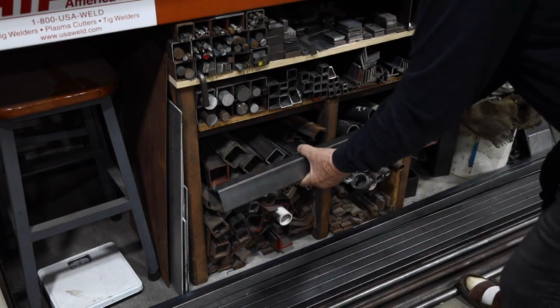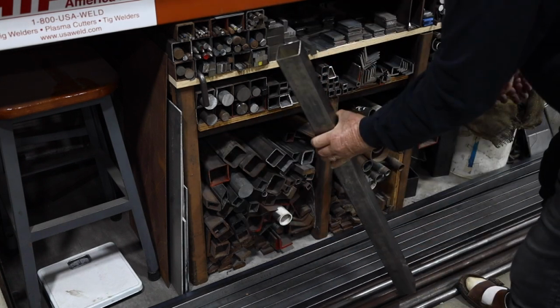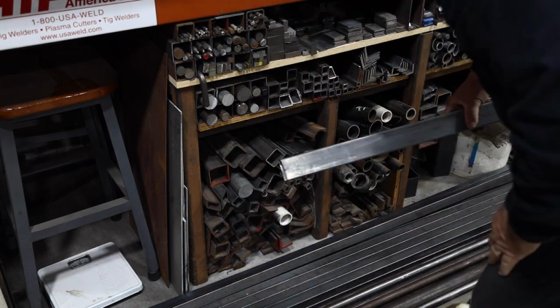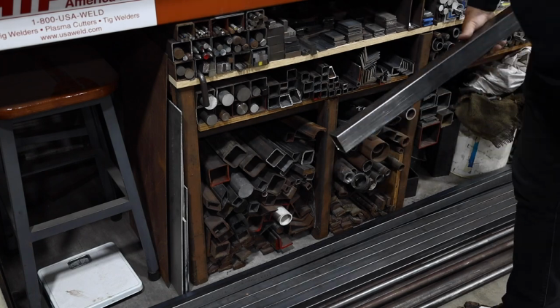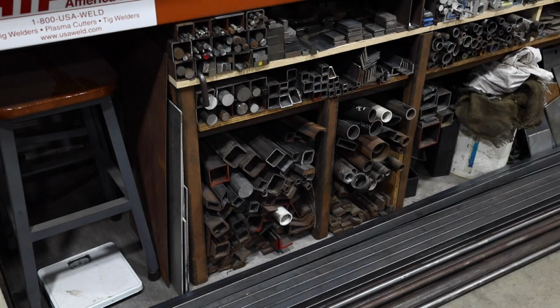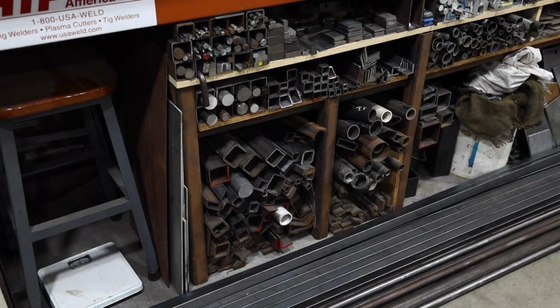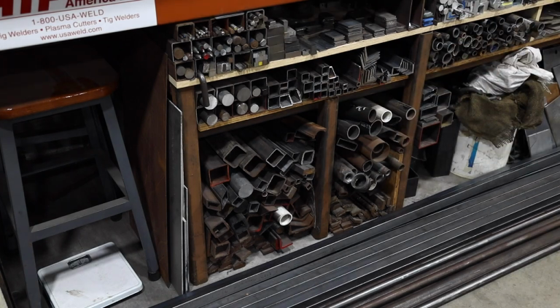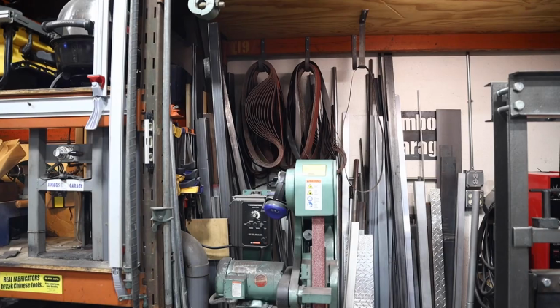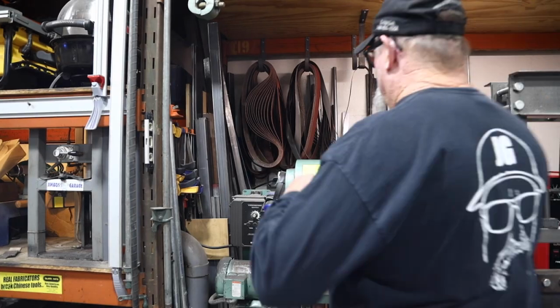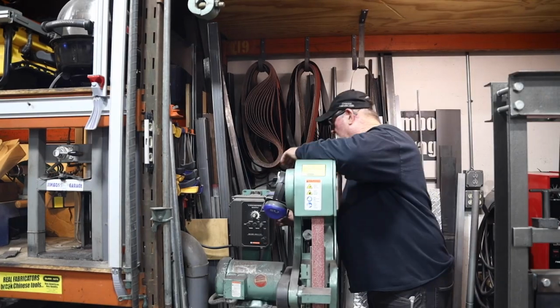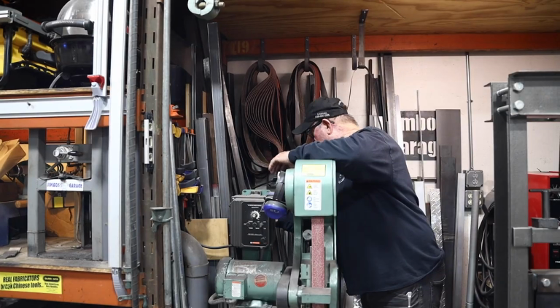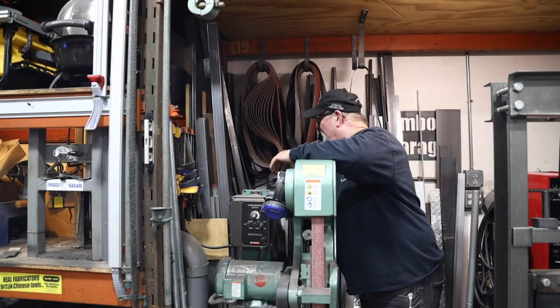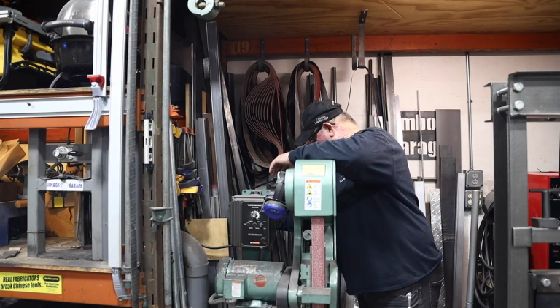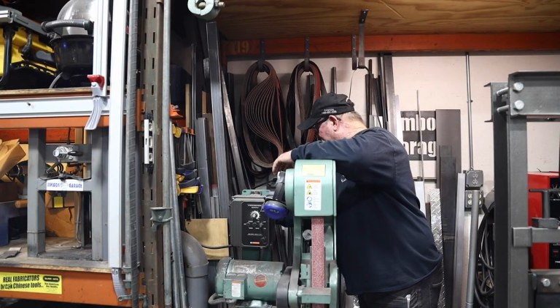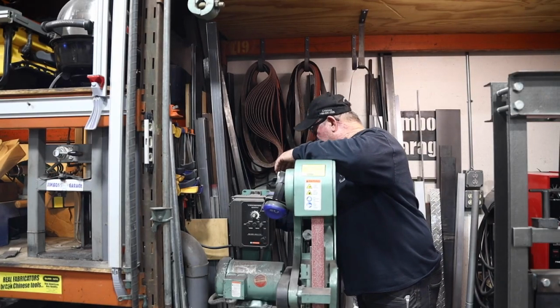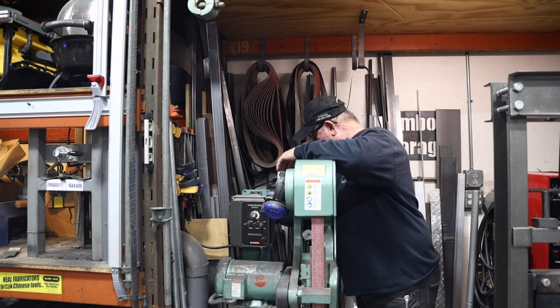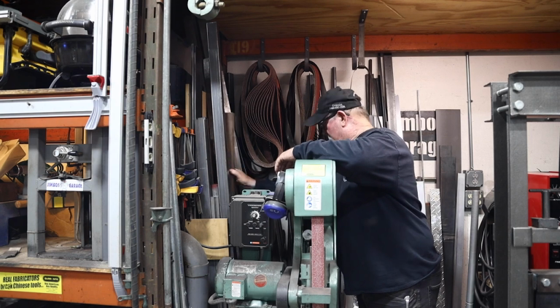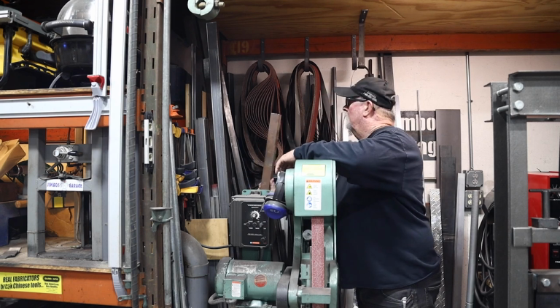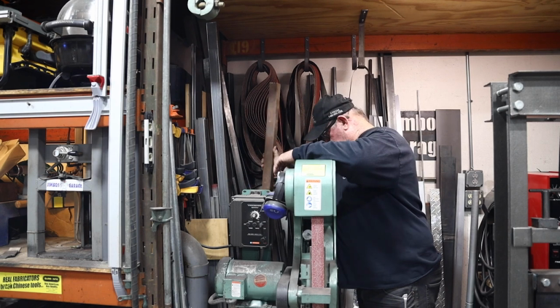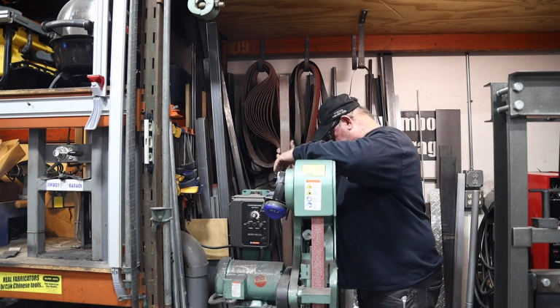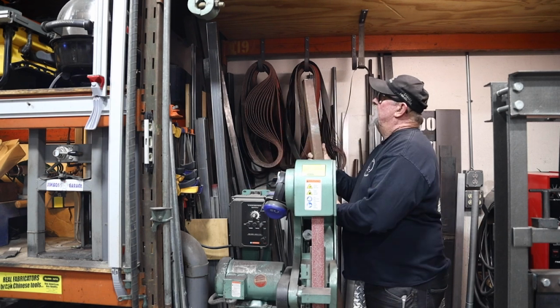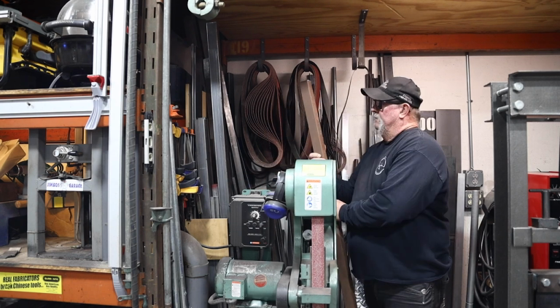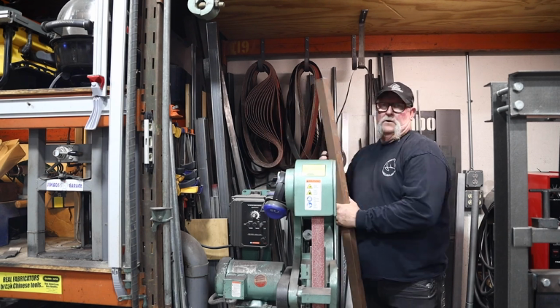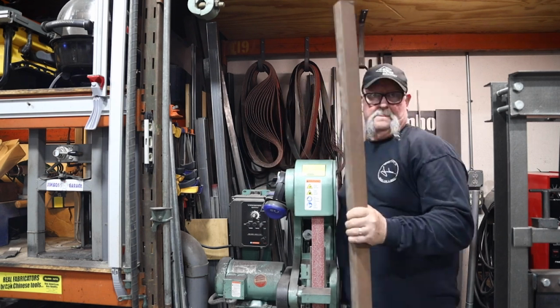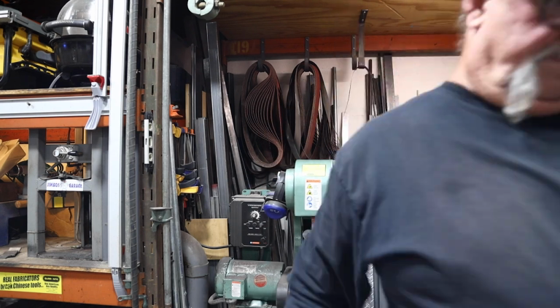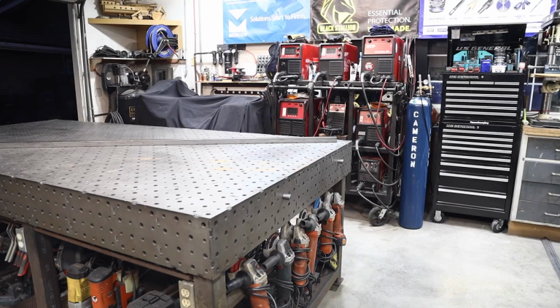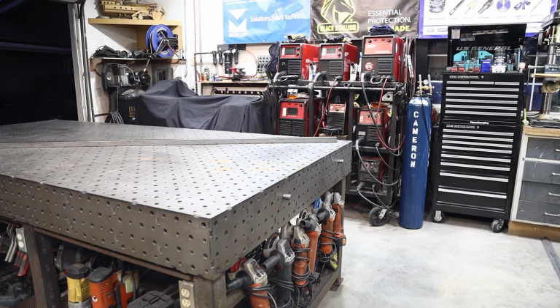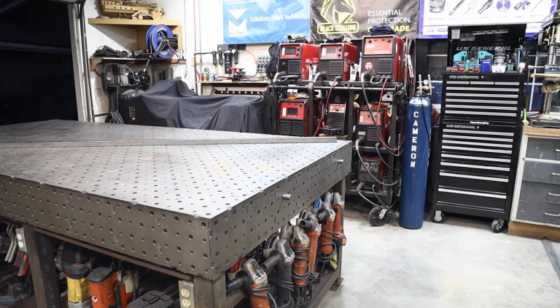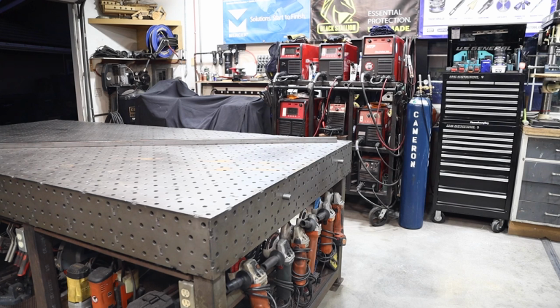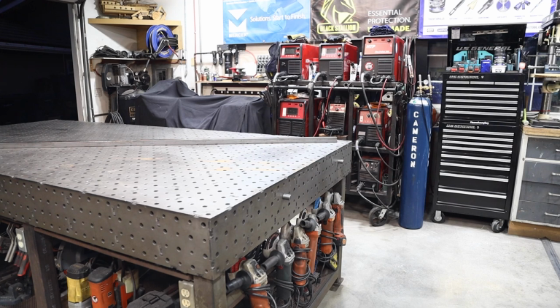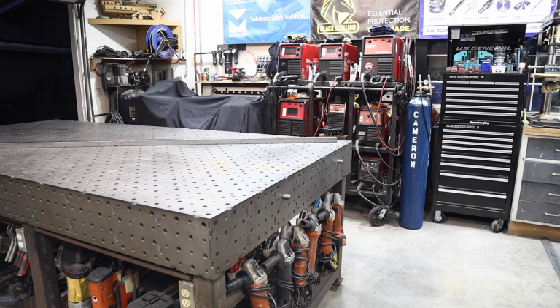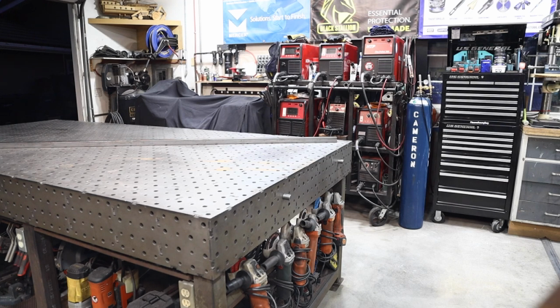Over at the scrap bin — this is a great reason to hang on to everything from previous projects. I was able to find a piece of two-inch square tube that was just about the right size, and an old rusty piece of one-and-three-quarter-inch square tube from the big rack. Between the two I've got everything I need.